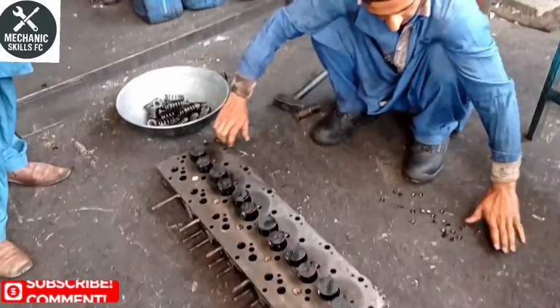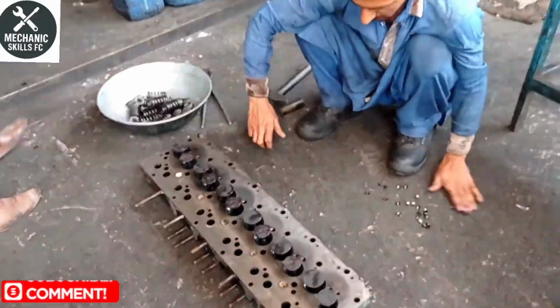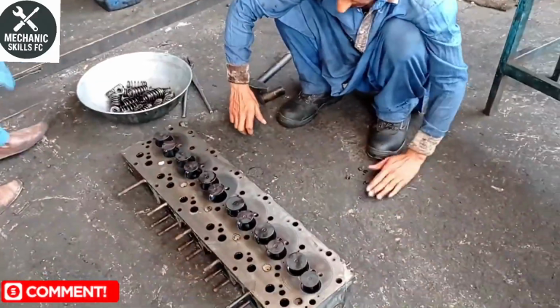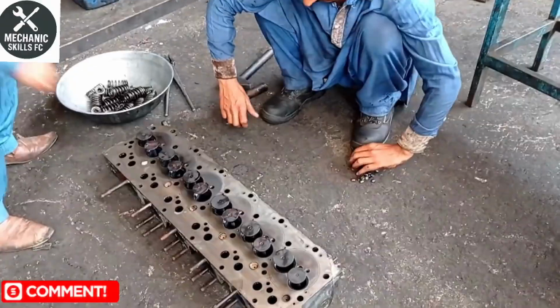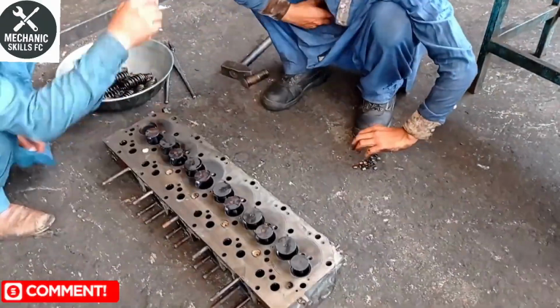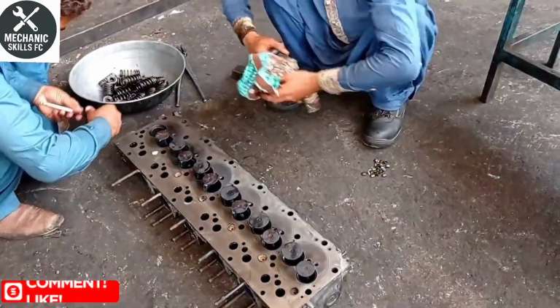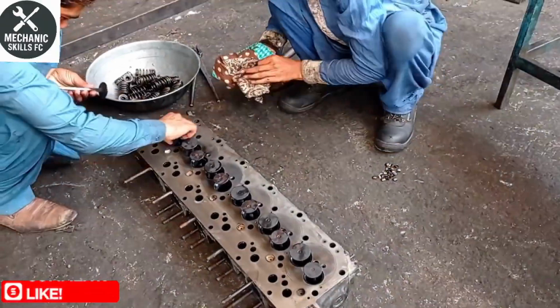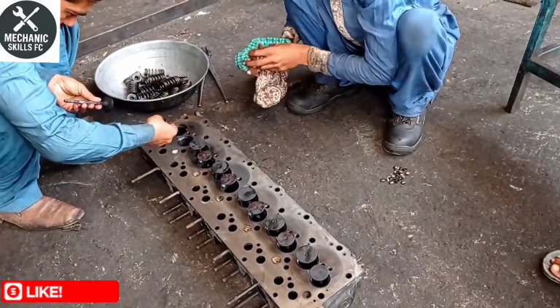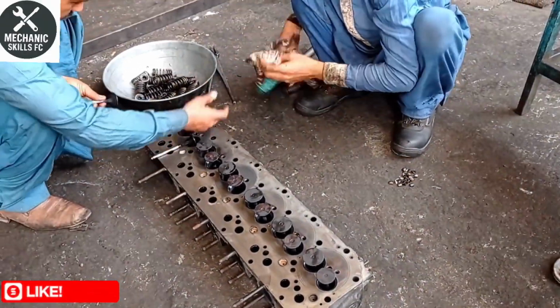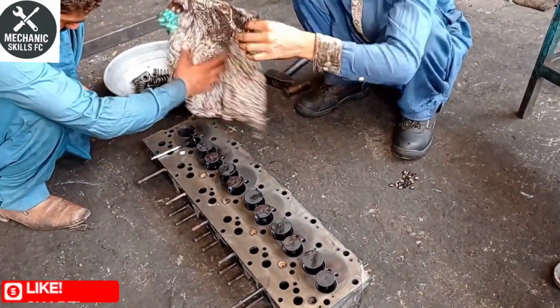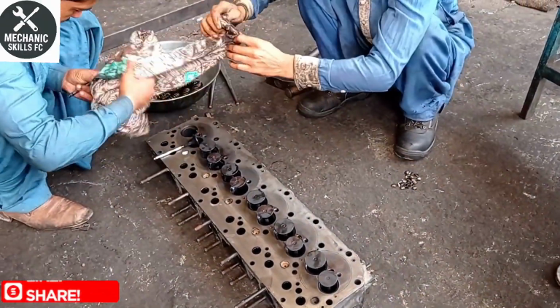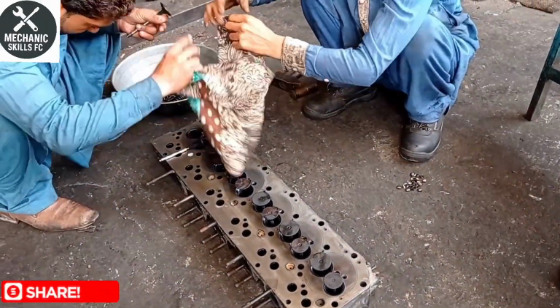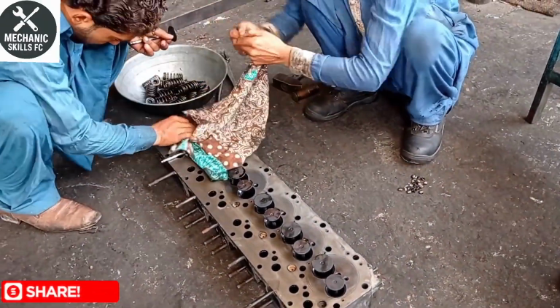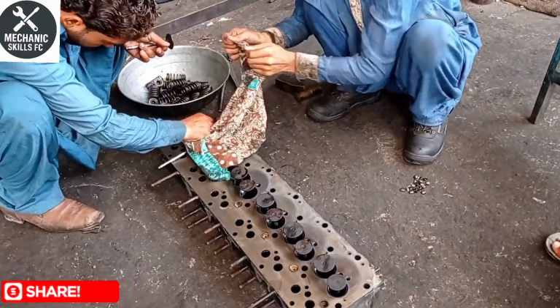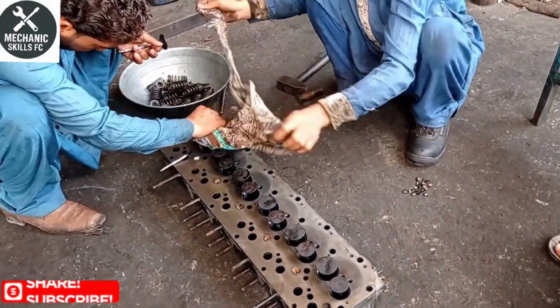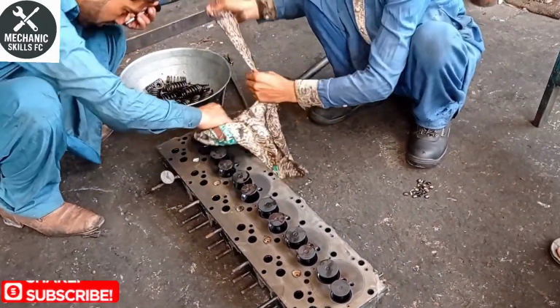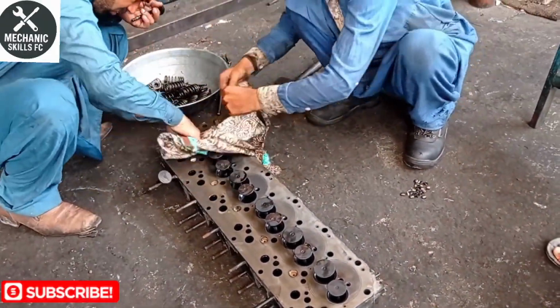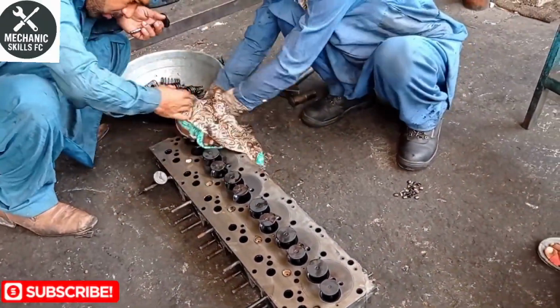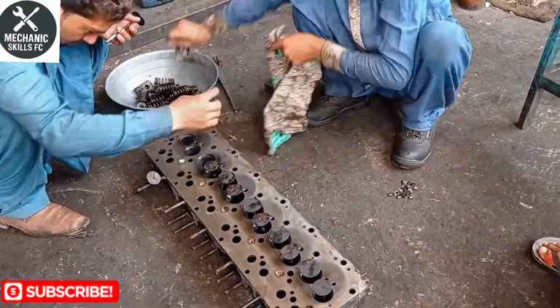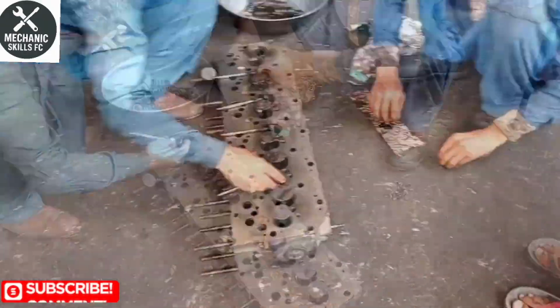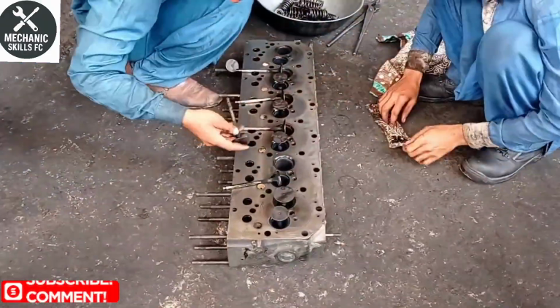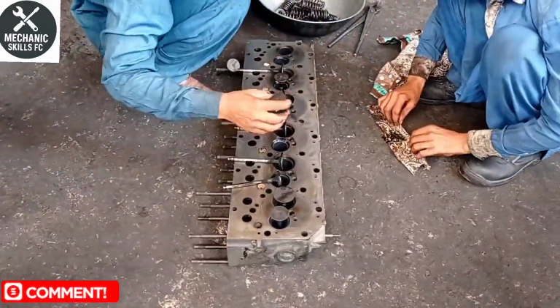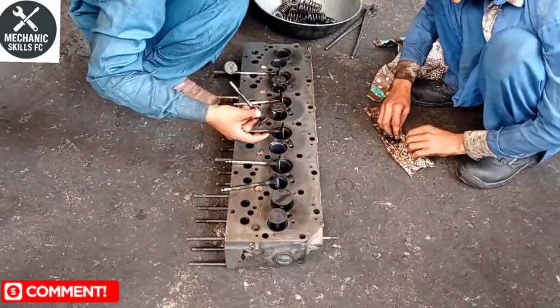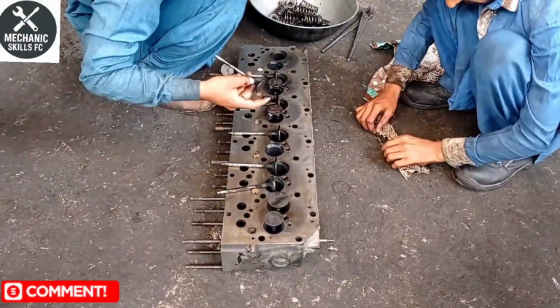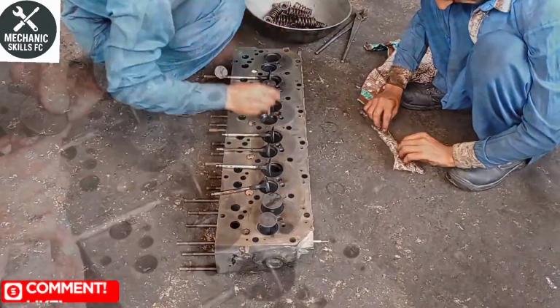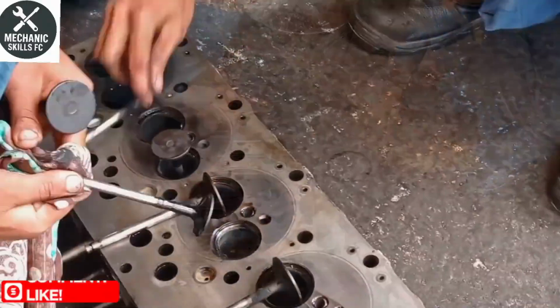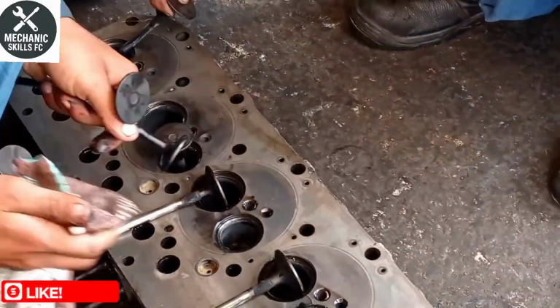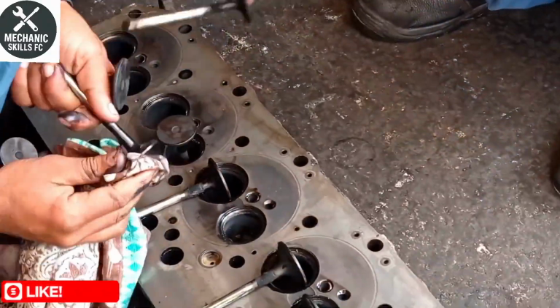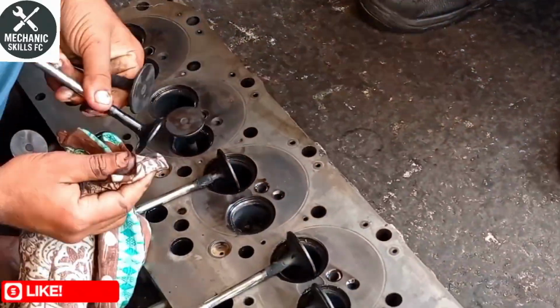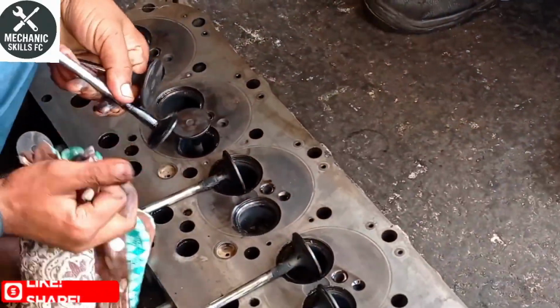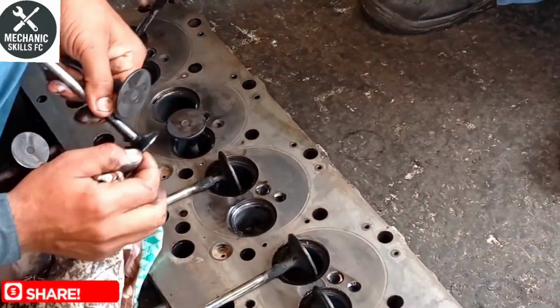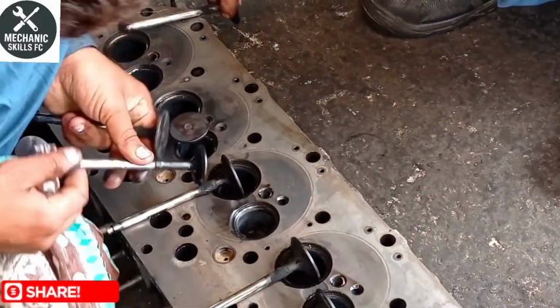Then we inspect the head for cracks, warping, or any visible damage. If you see oil mixing with coolant or white smoke from the exhaust, it's likely the head needs resurfacing.